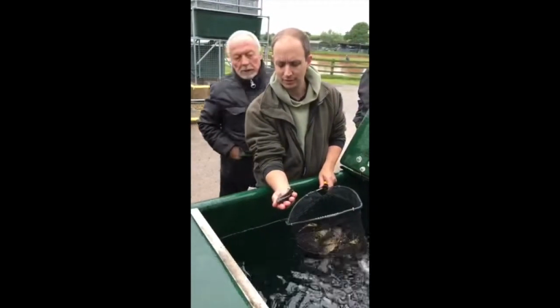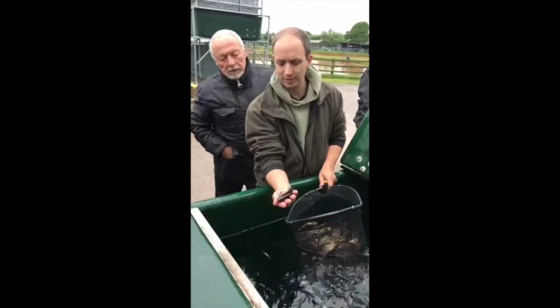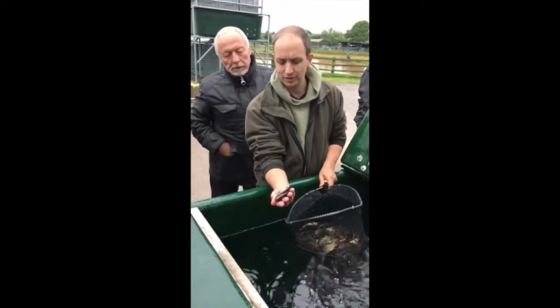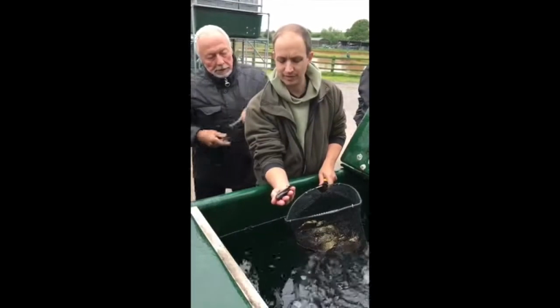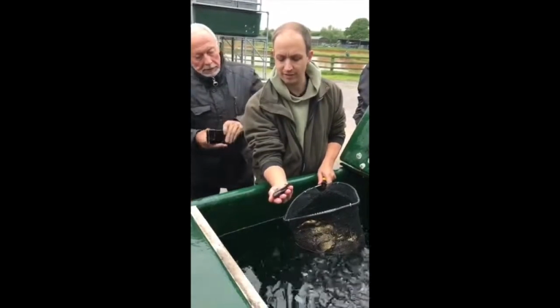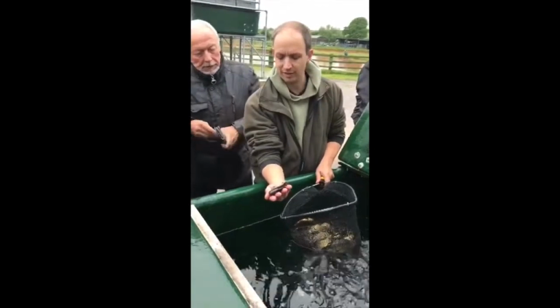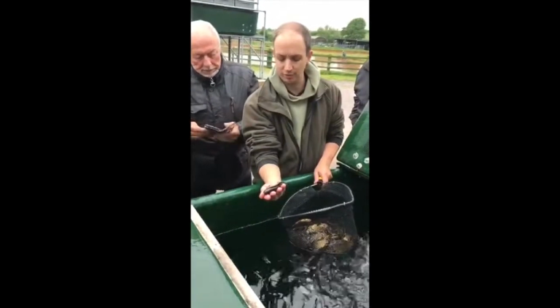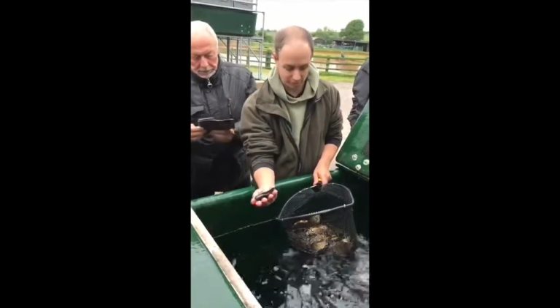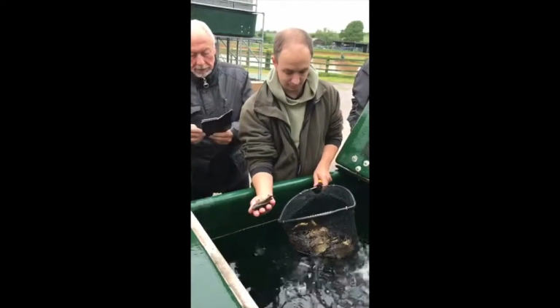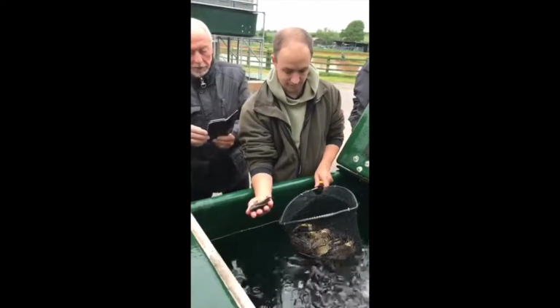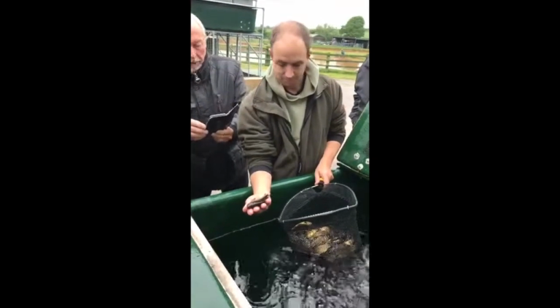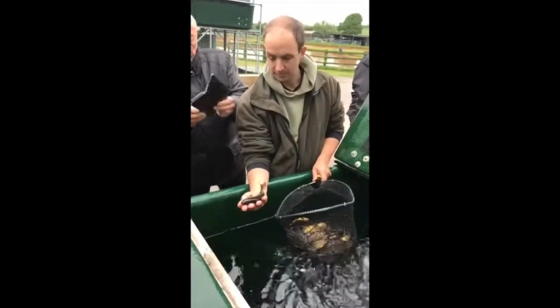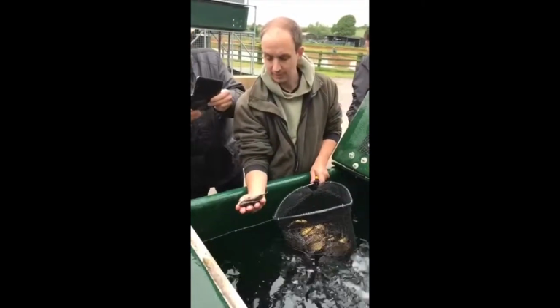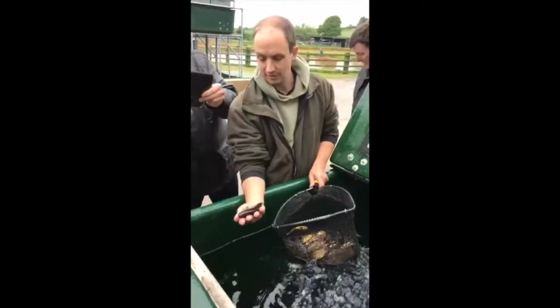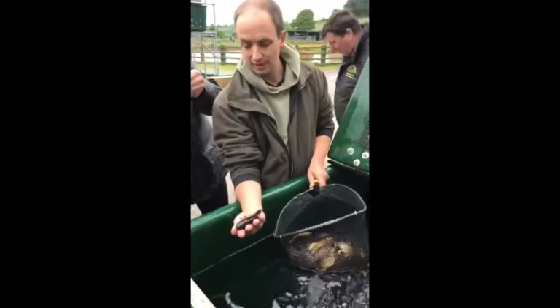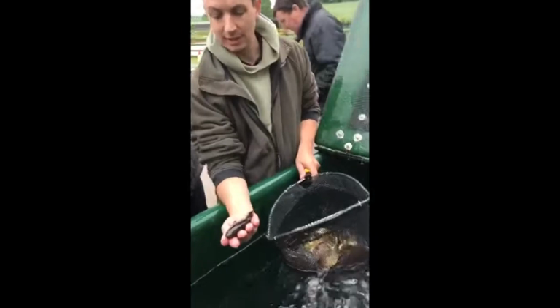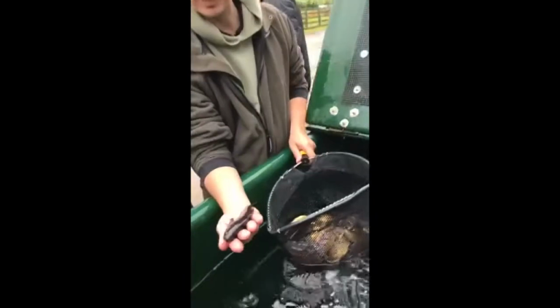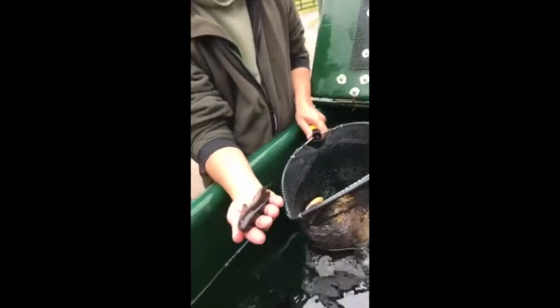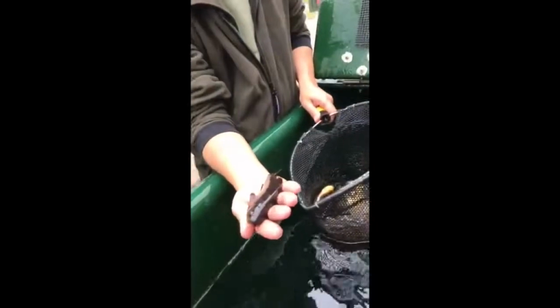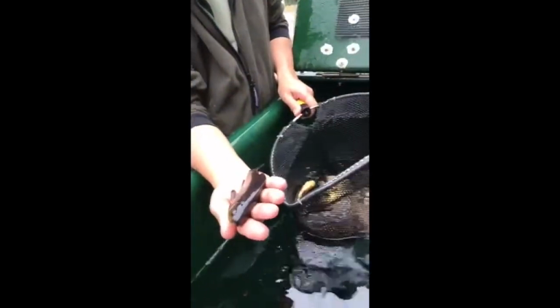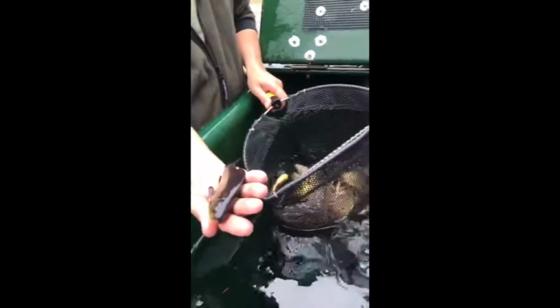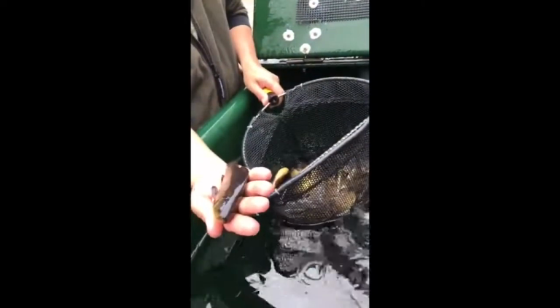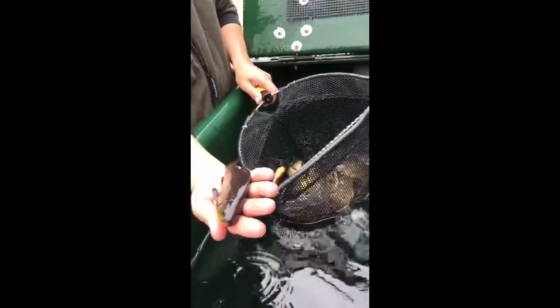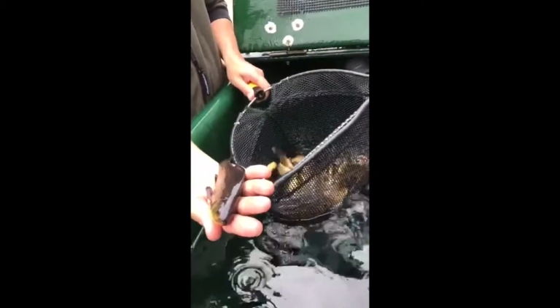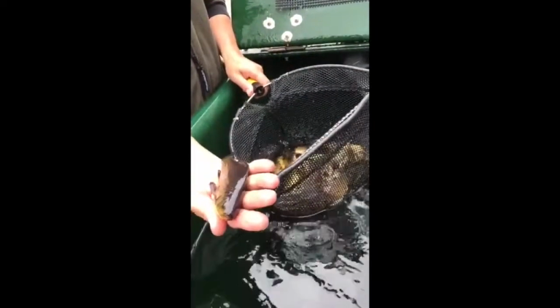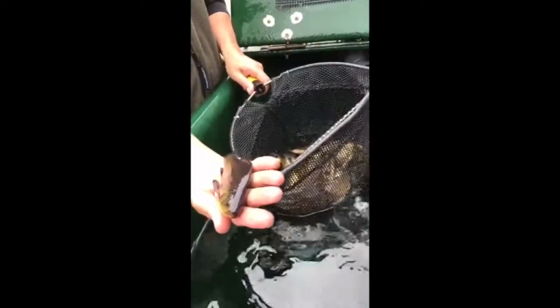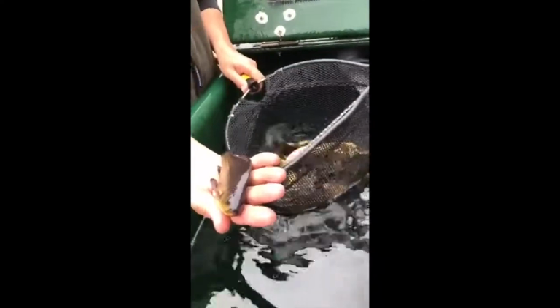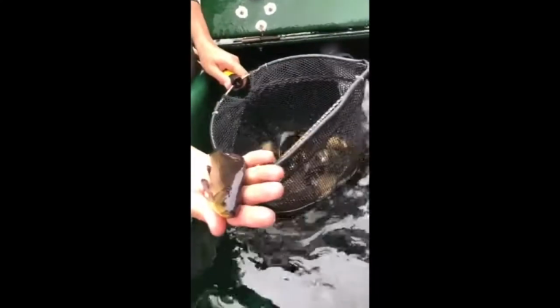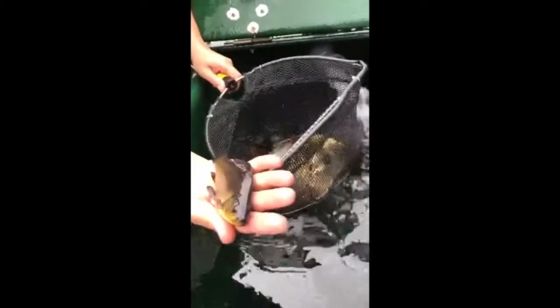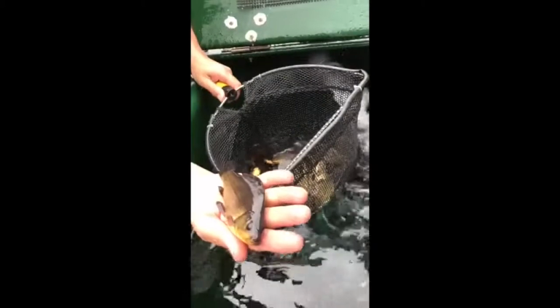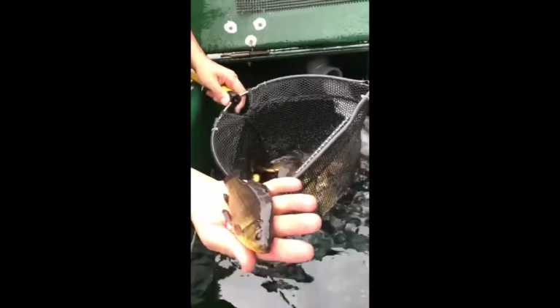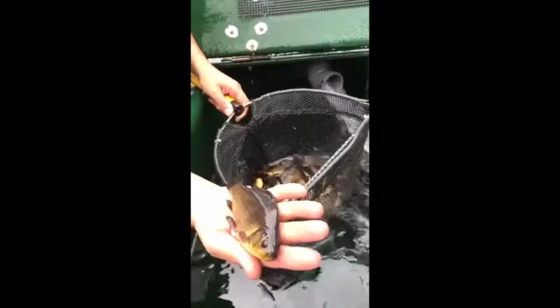If I had to pick a fish as my favourite, I'd probably choose these ones as well. They're a bit dark because they've been in a dark tank — they will change their colour for camouflage.